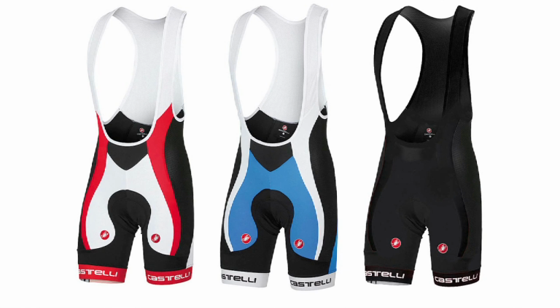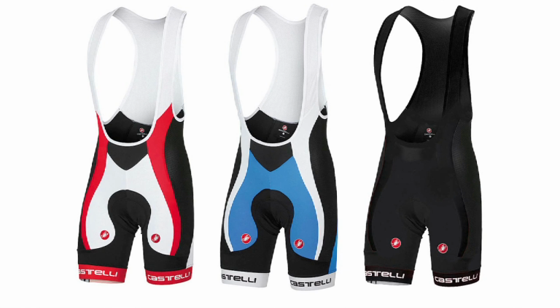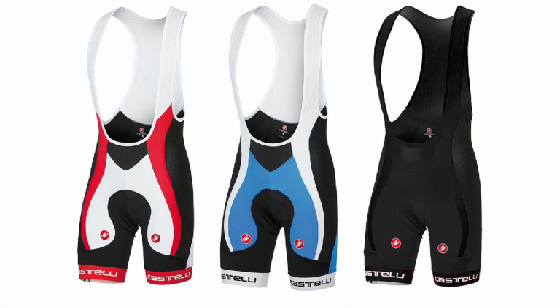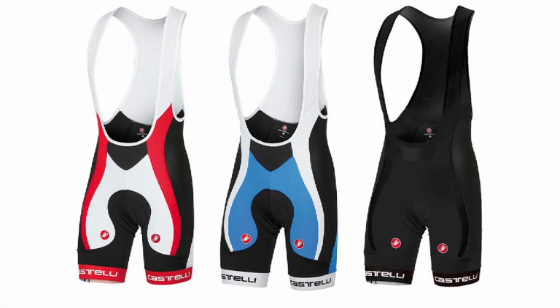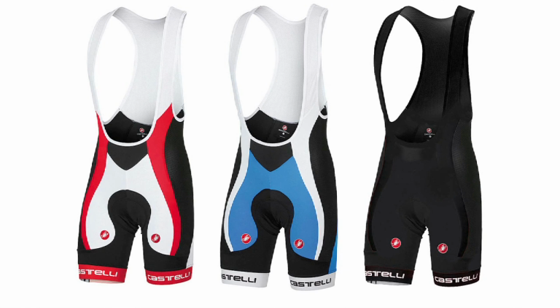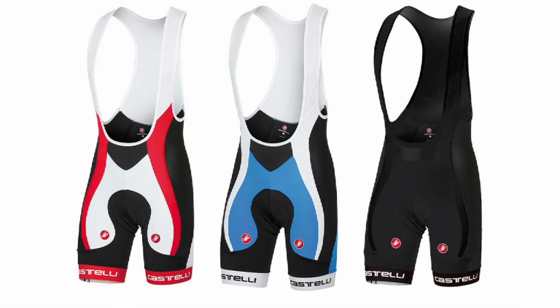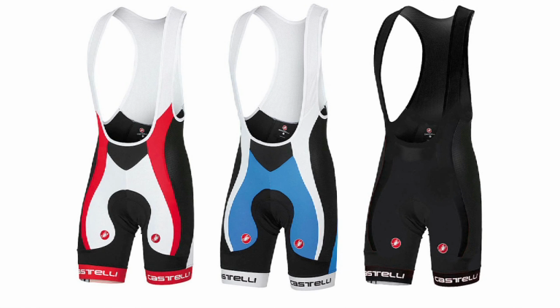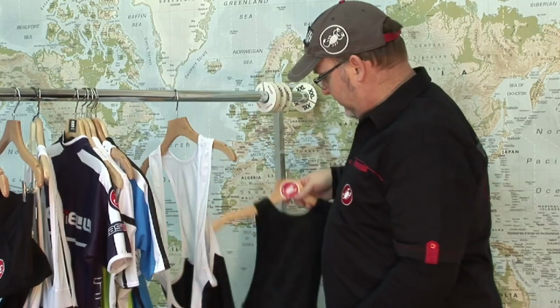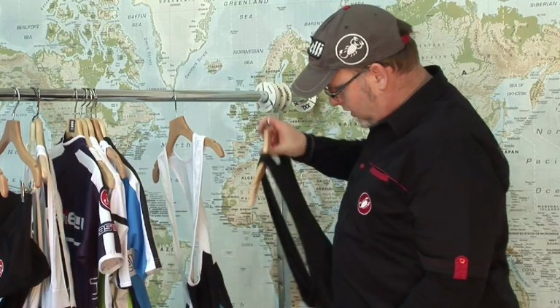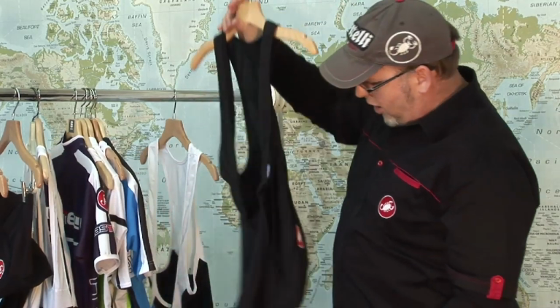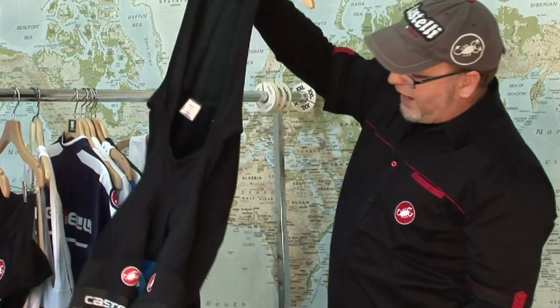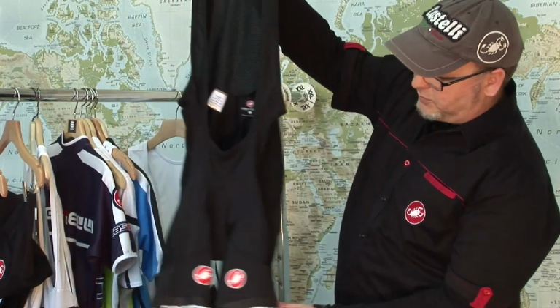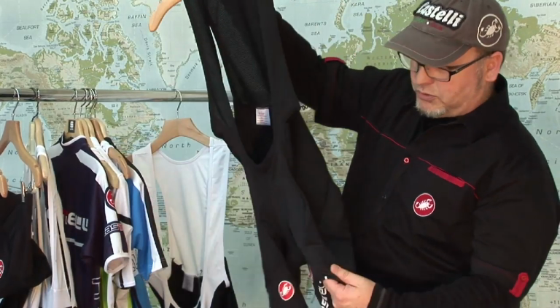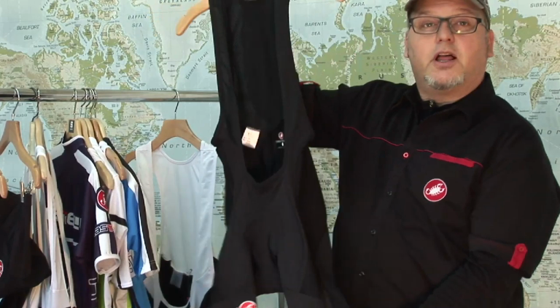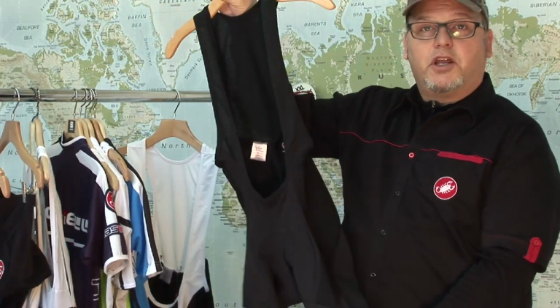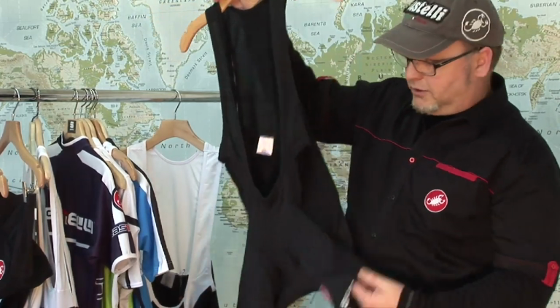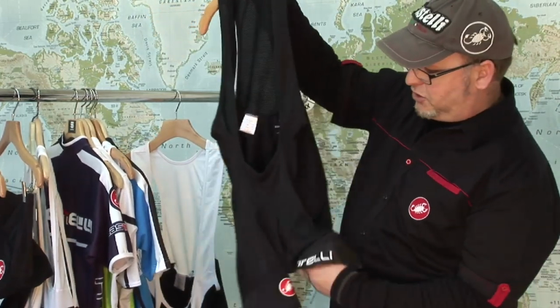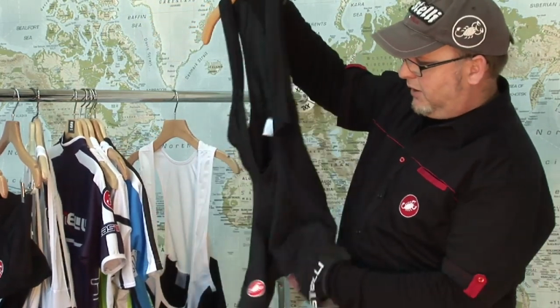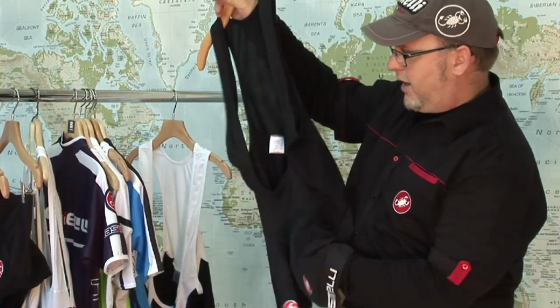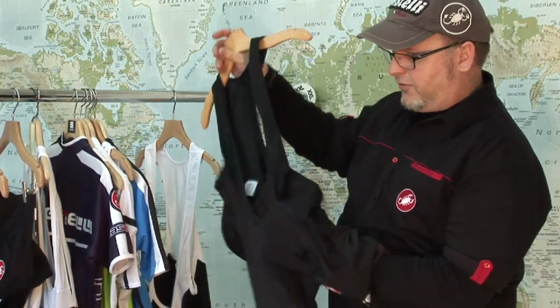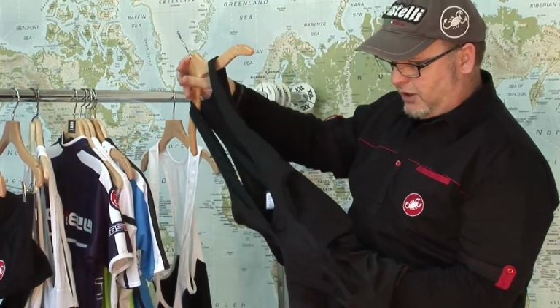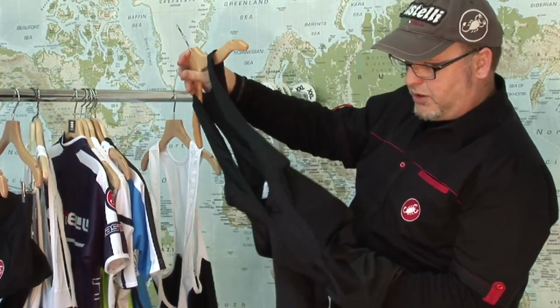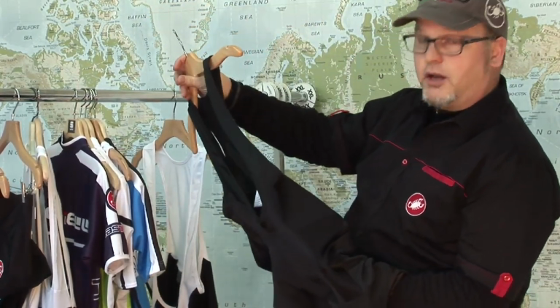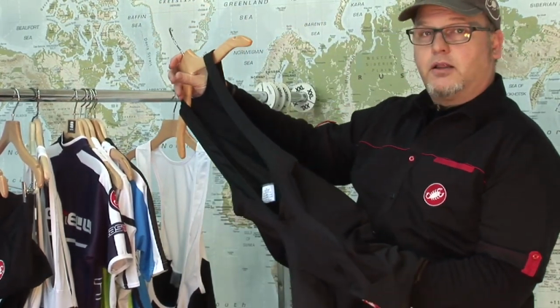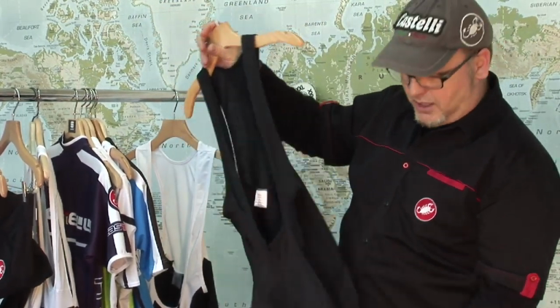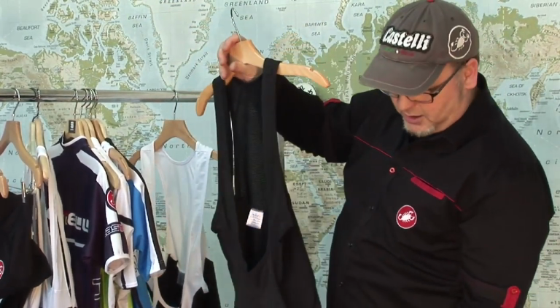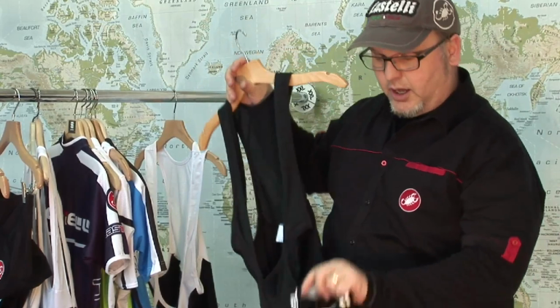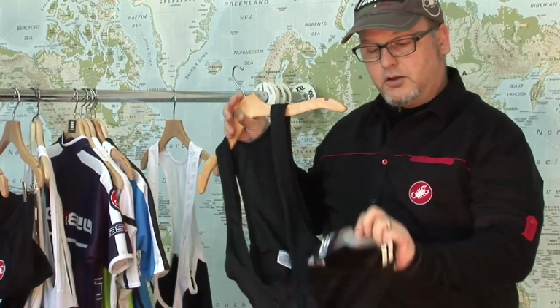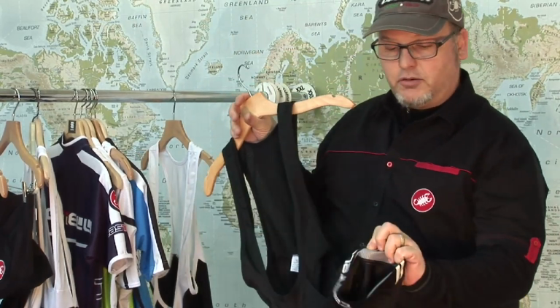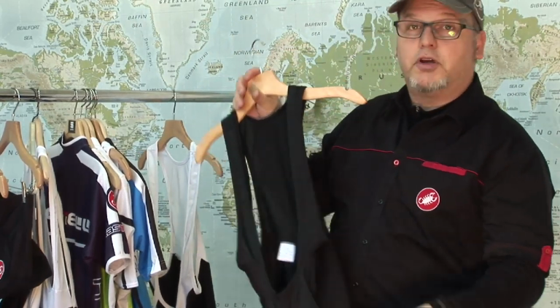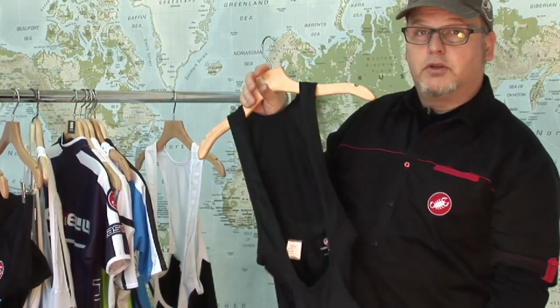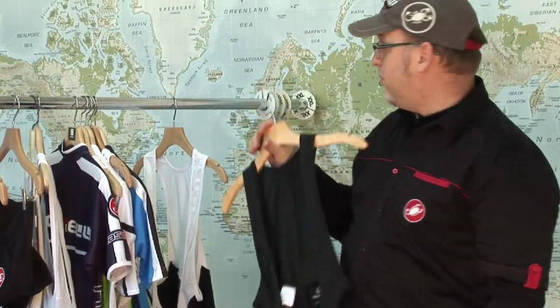It comes in several colorways, including all black, which still has the 10-panel construction, the Infinity breathable Lycra panel on the side, and the Giro 3 plus gripper.